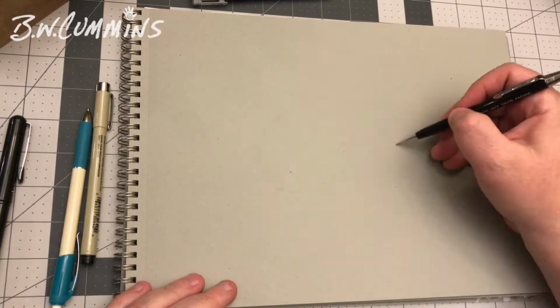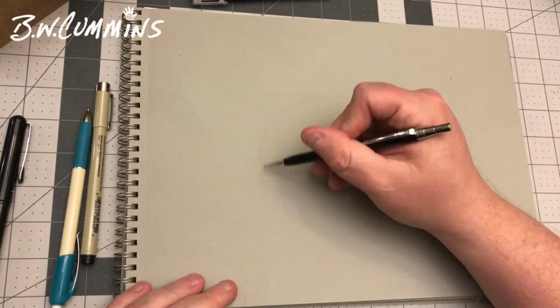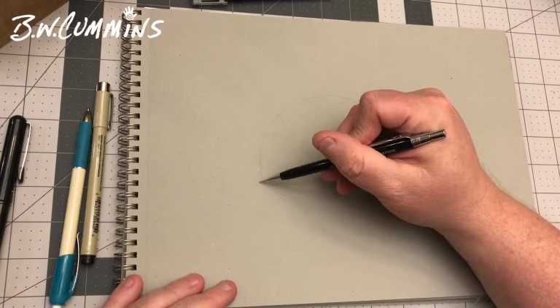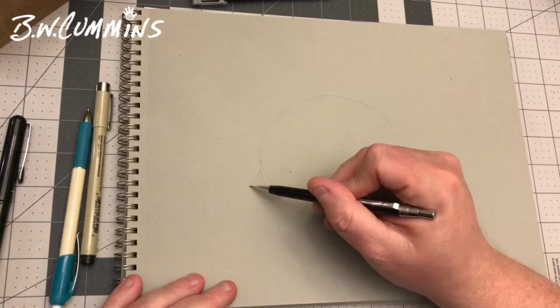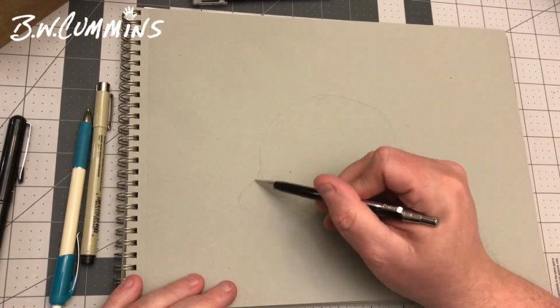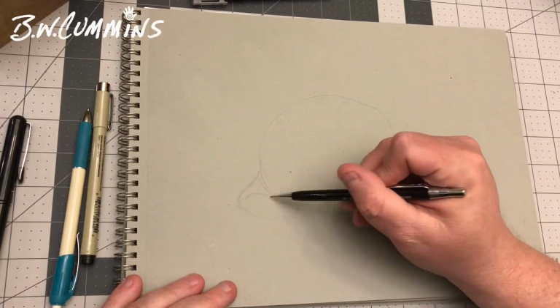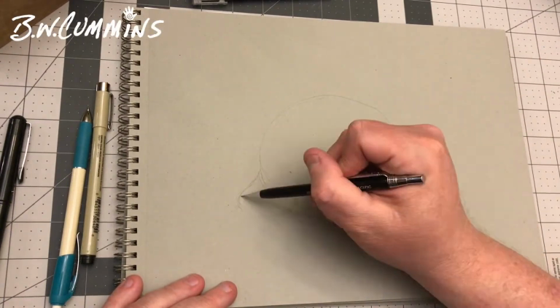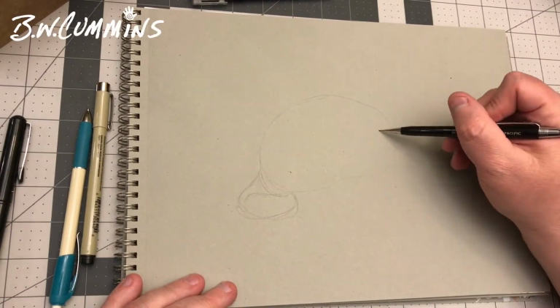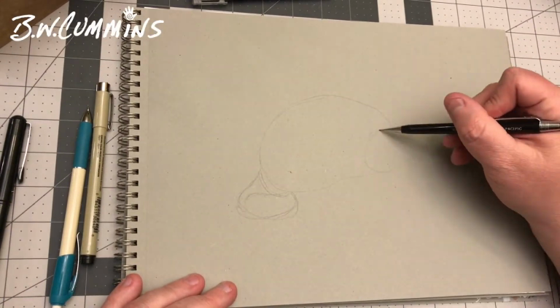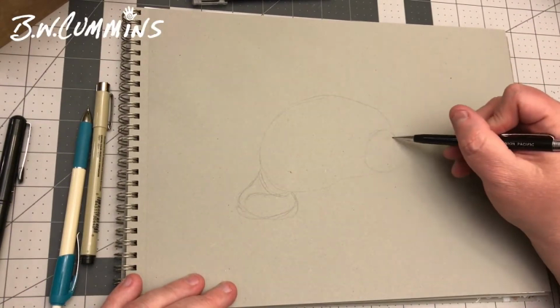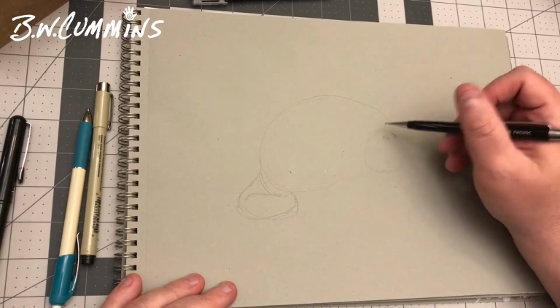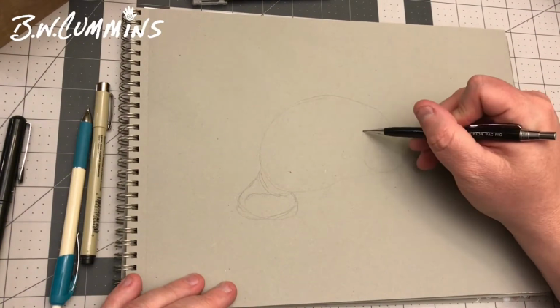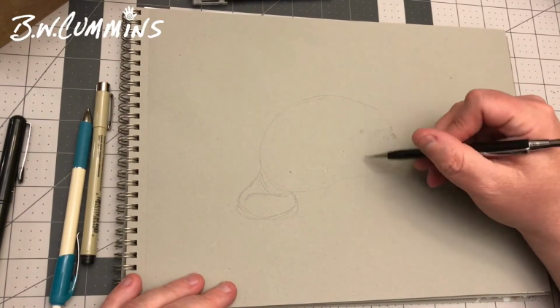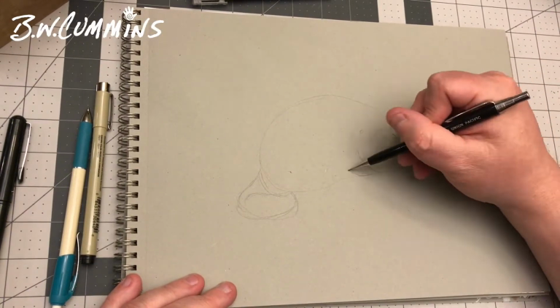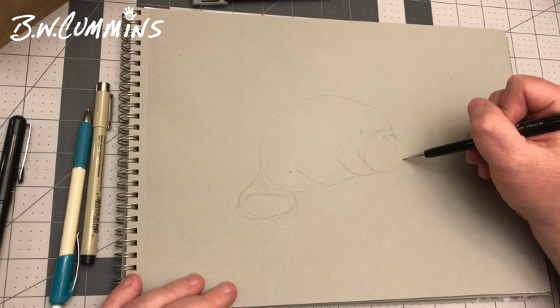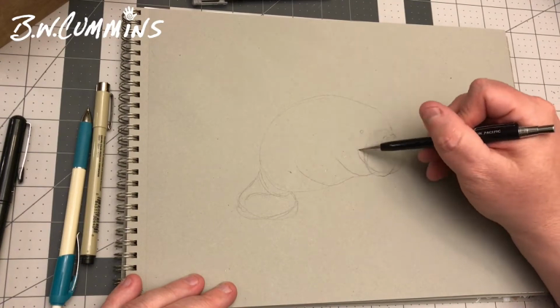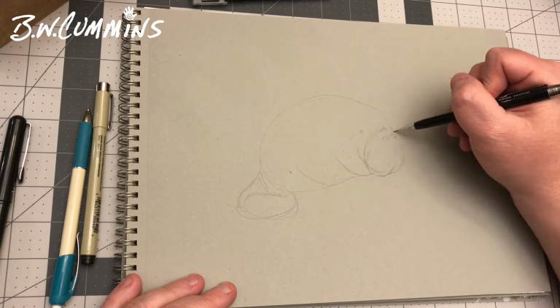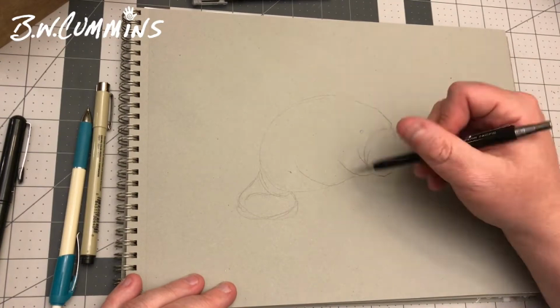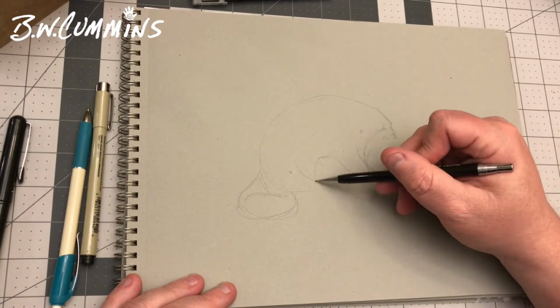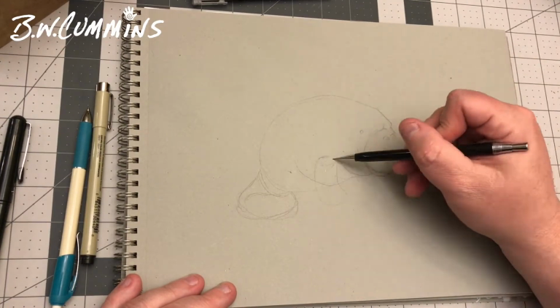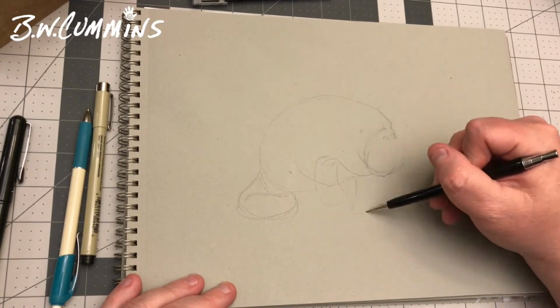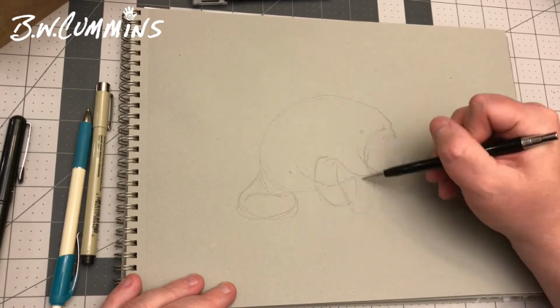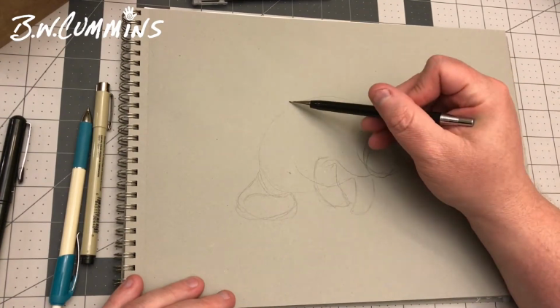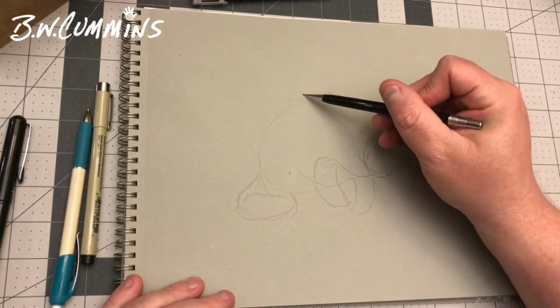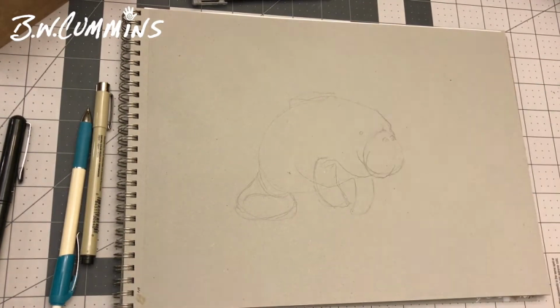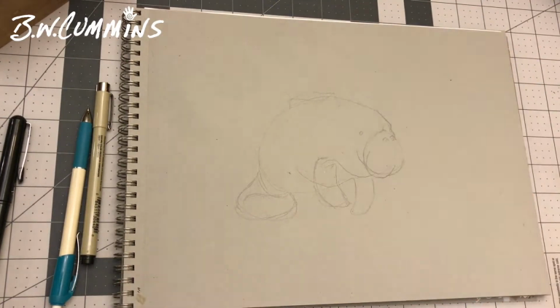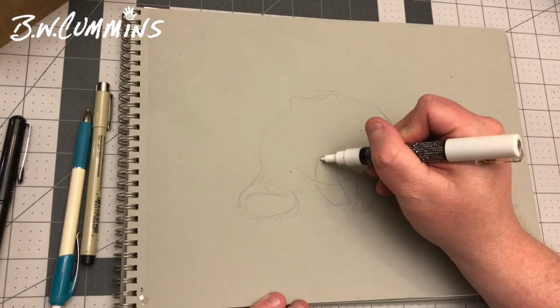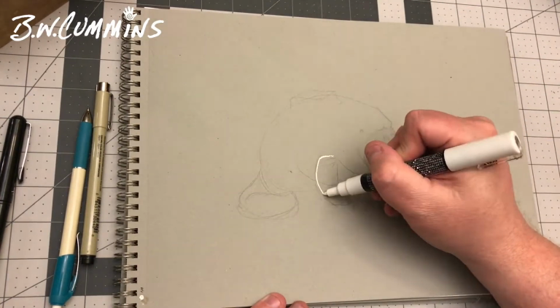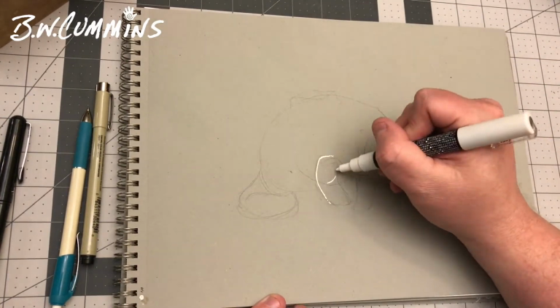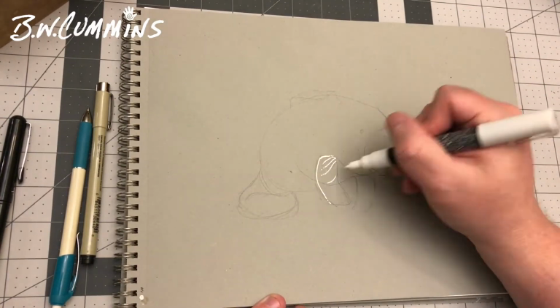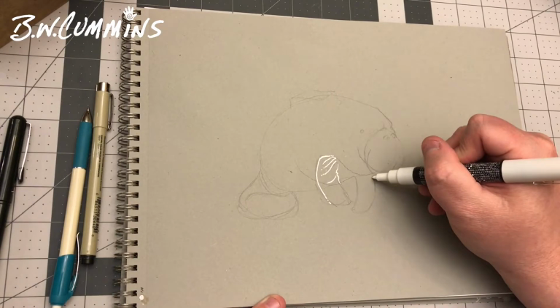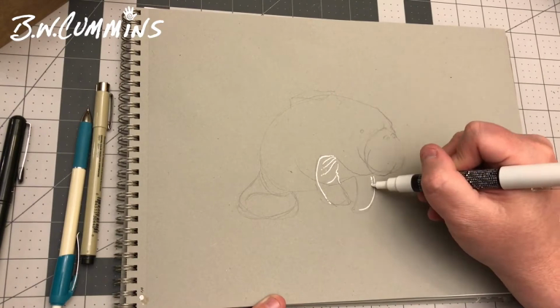Hey there, B.W. Cummins with you tonight with another drawing. I saw something on the internet that made me laugh pretty hard, so I thought I'd draw a commonly known as a manatee.